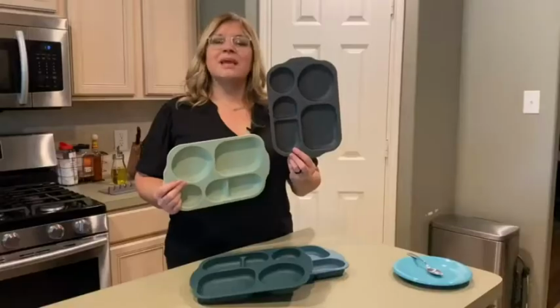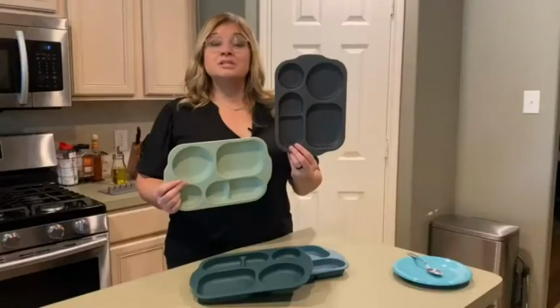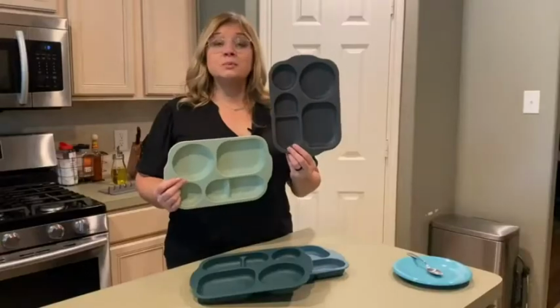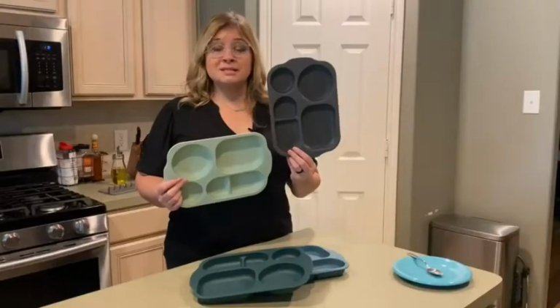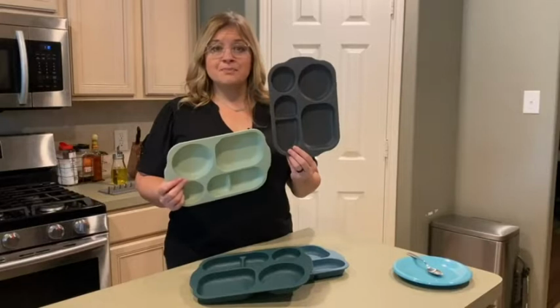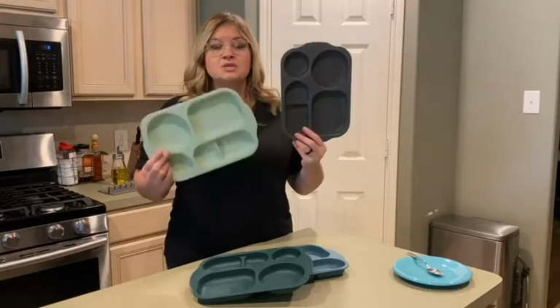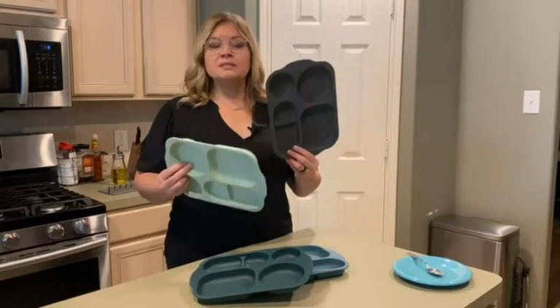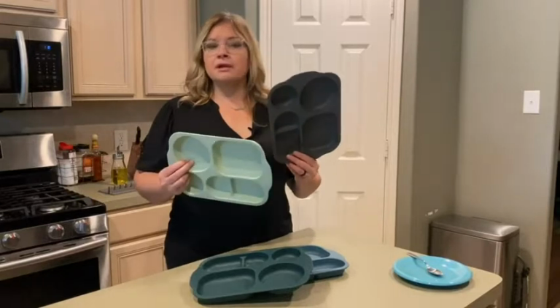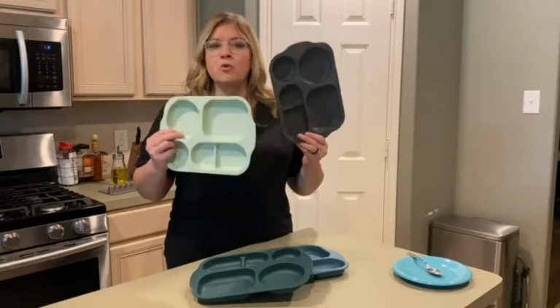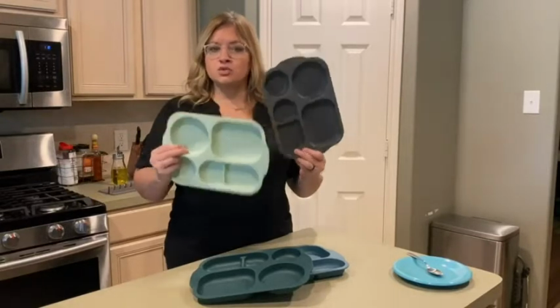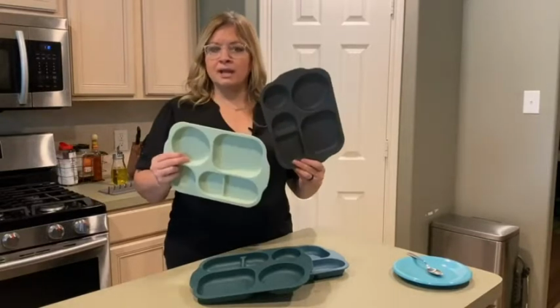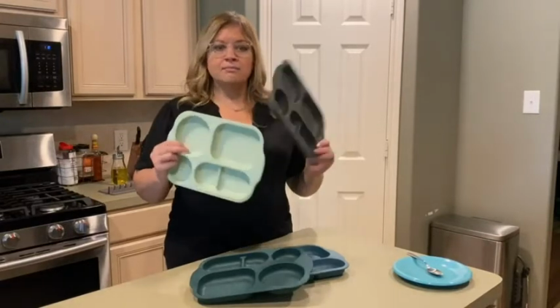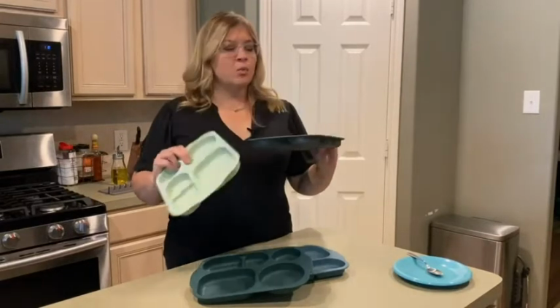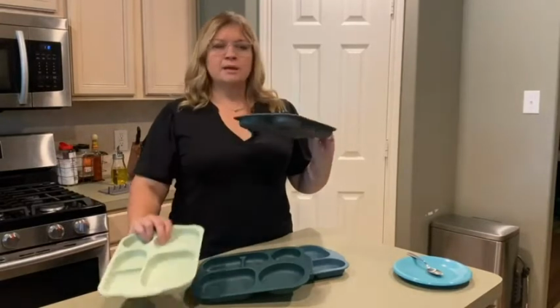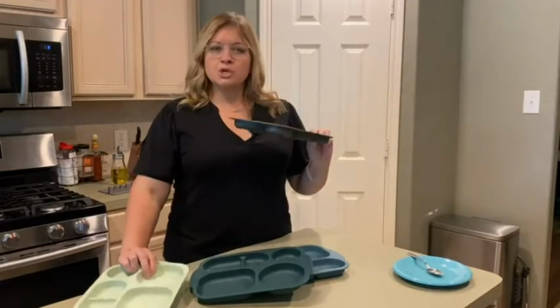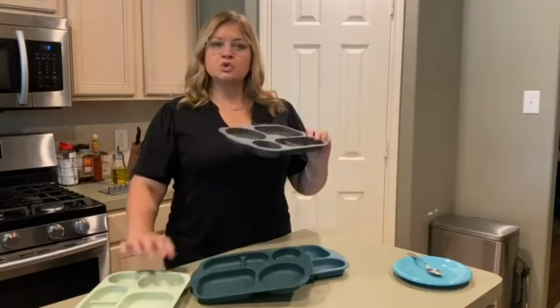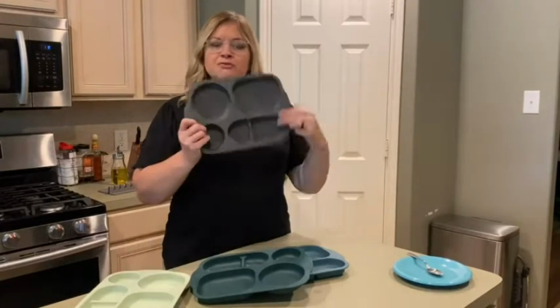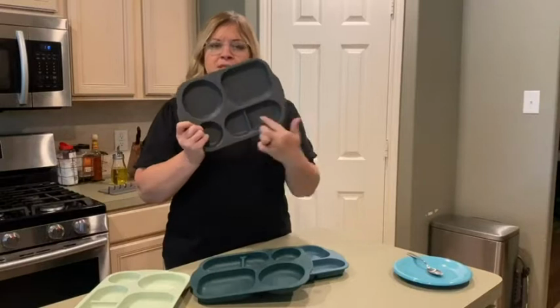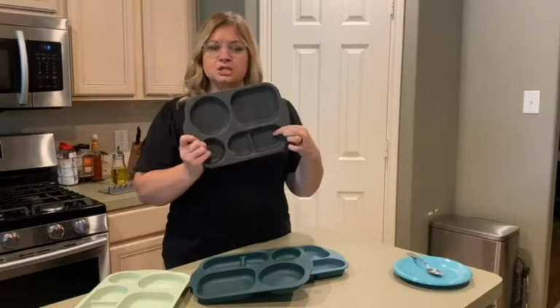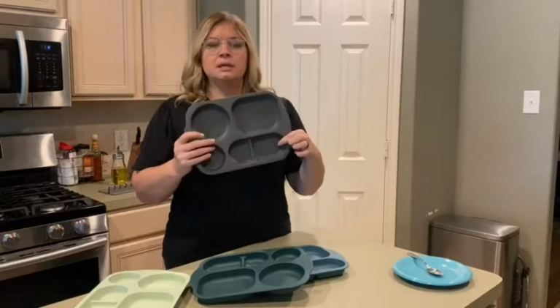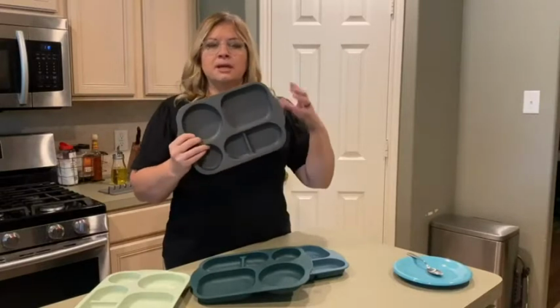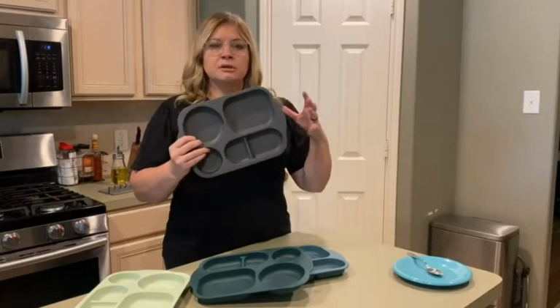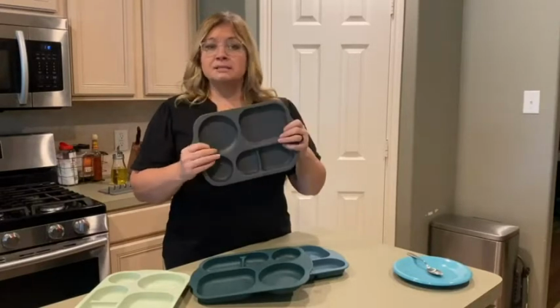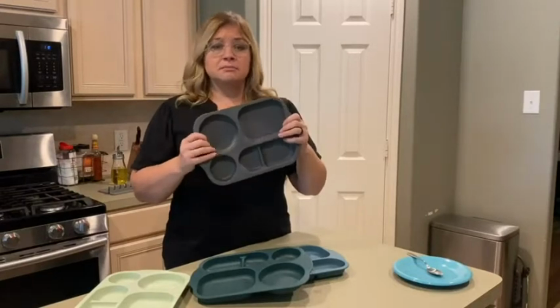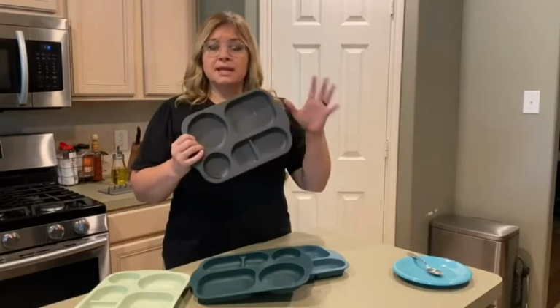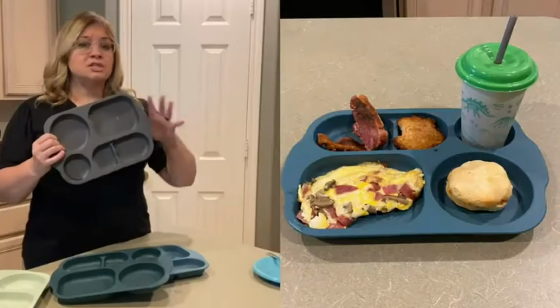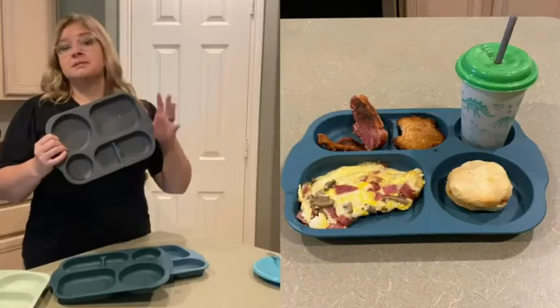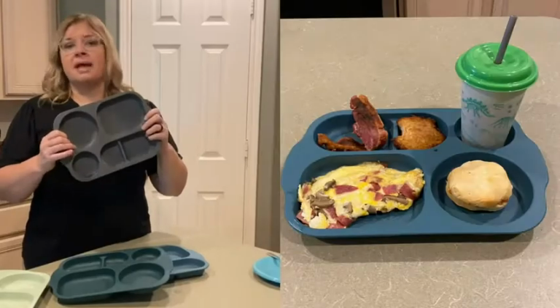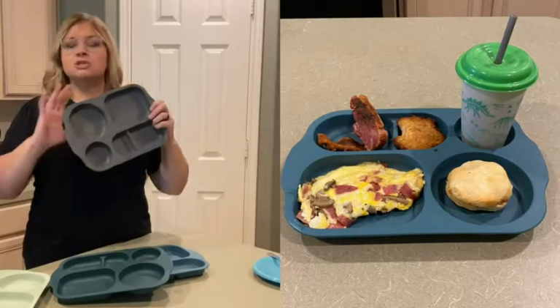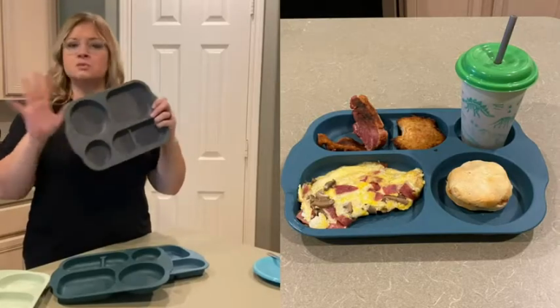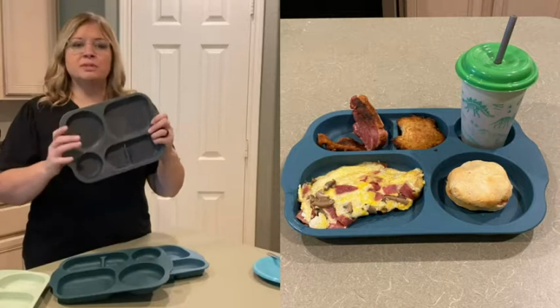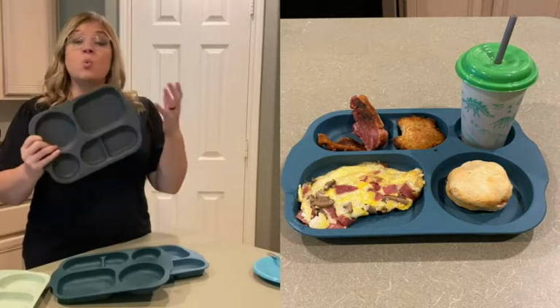Hey guys, it's Jordan with WTI. I was in the market for a tray where not only portion control but the food didn't touch. My daughter has ADHD and autism and she doesn't want food to touch, so why not make our life a little easier, right?